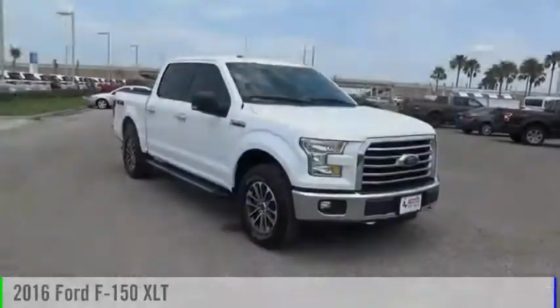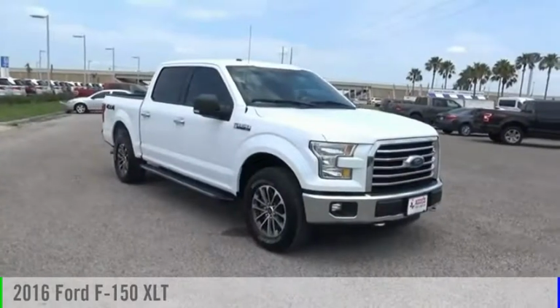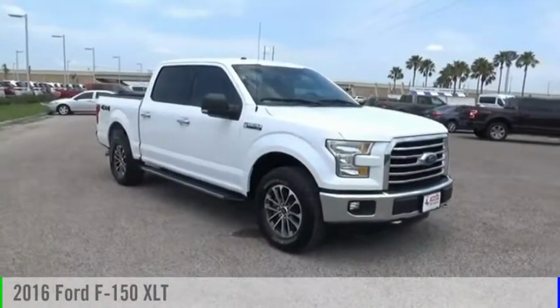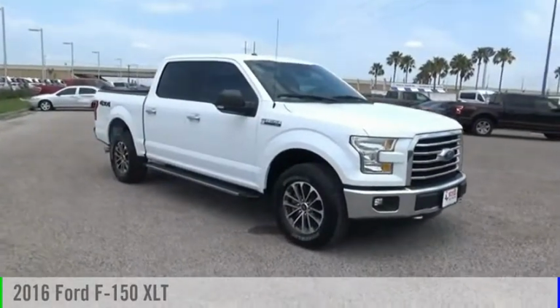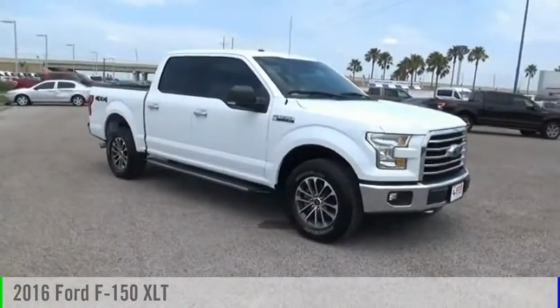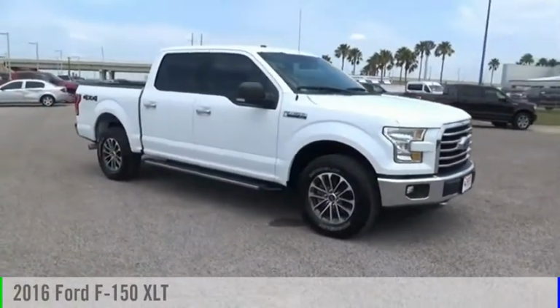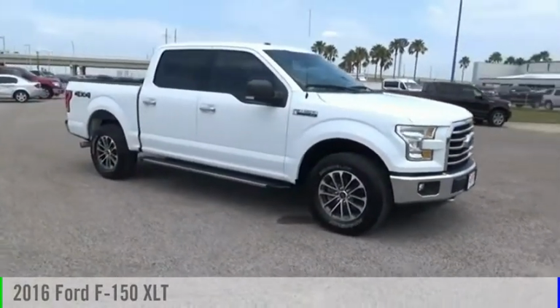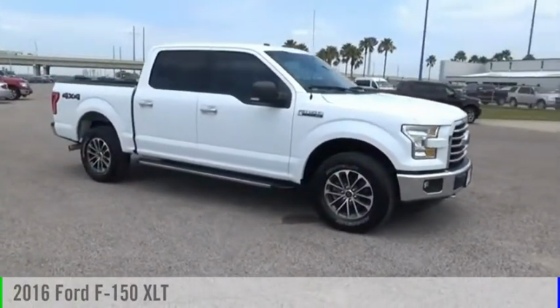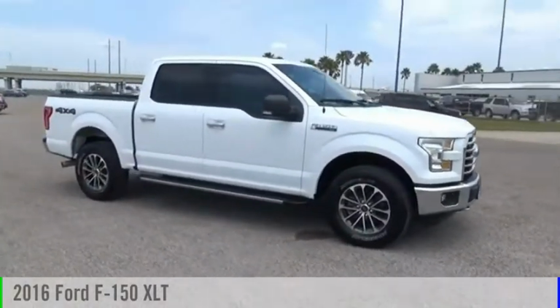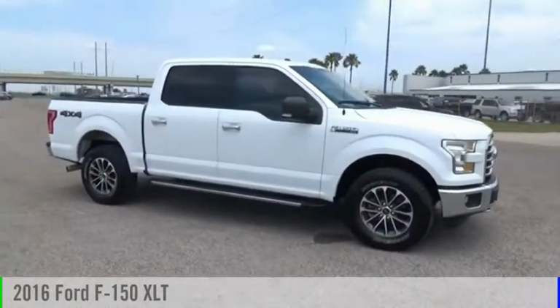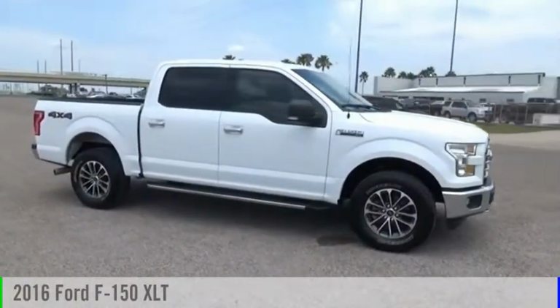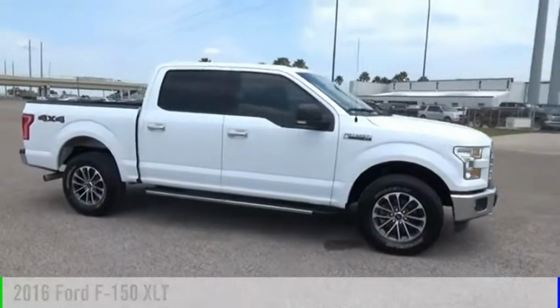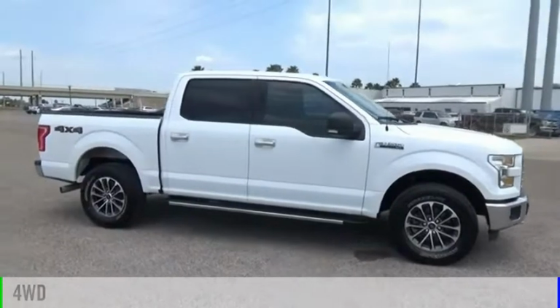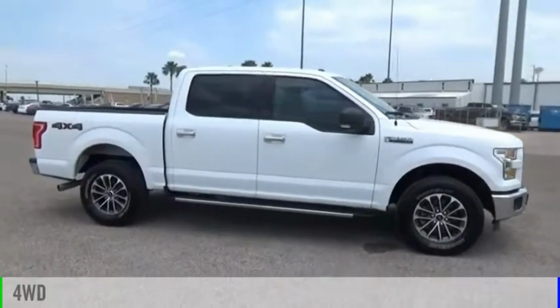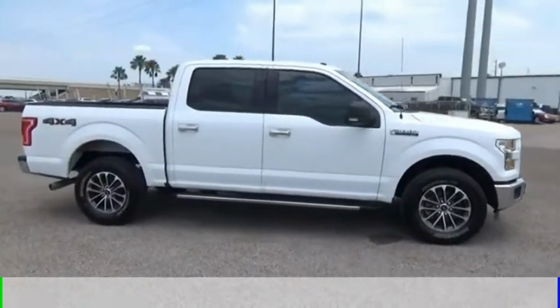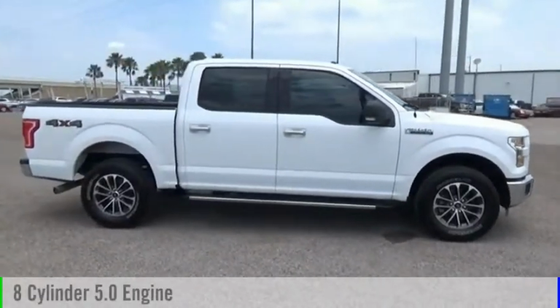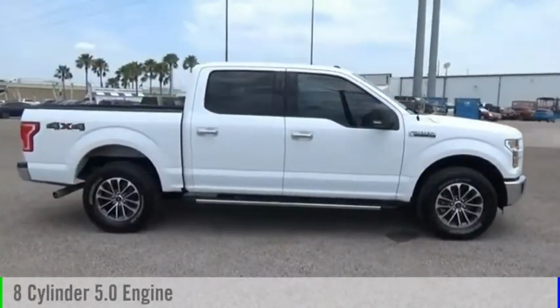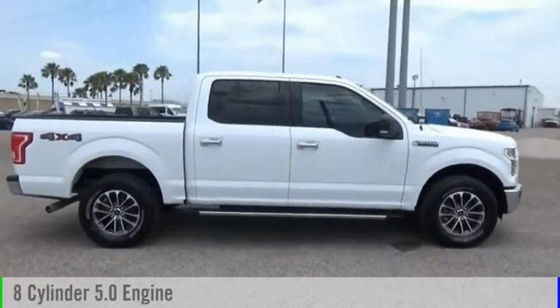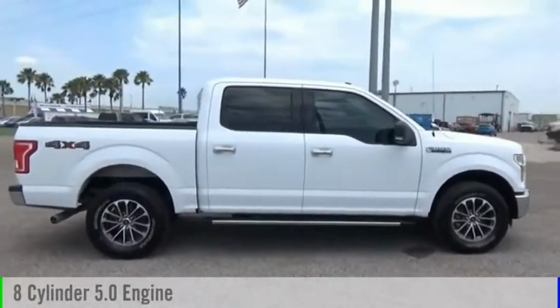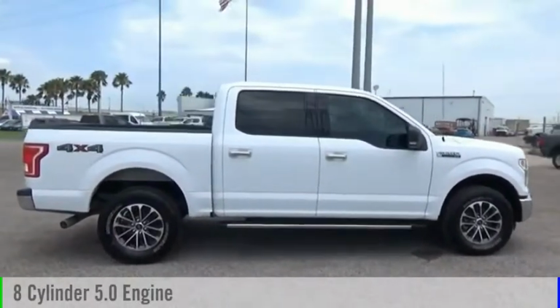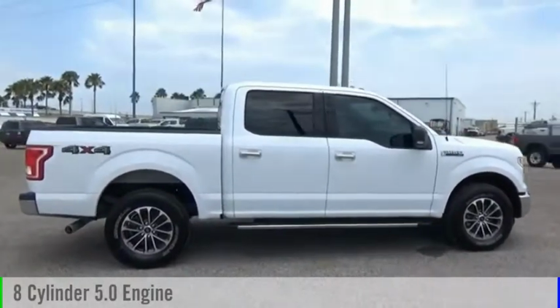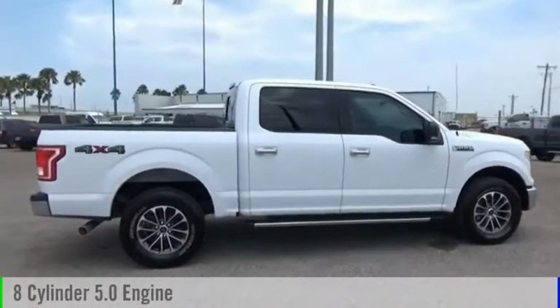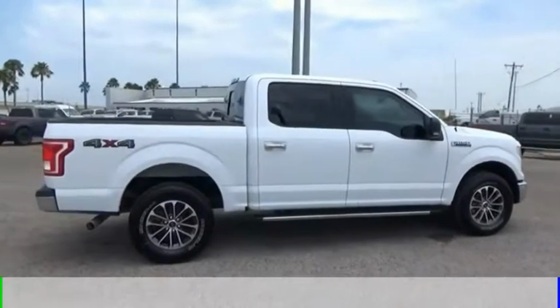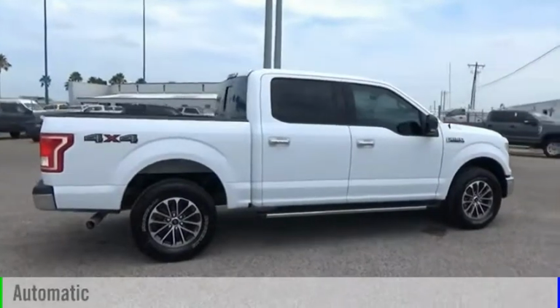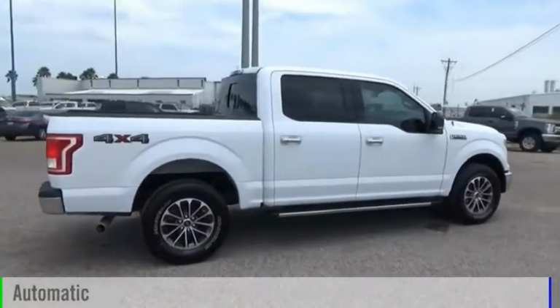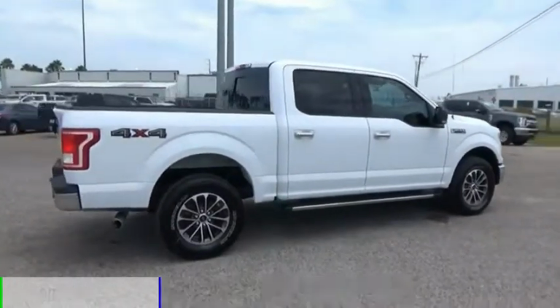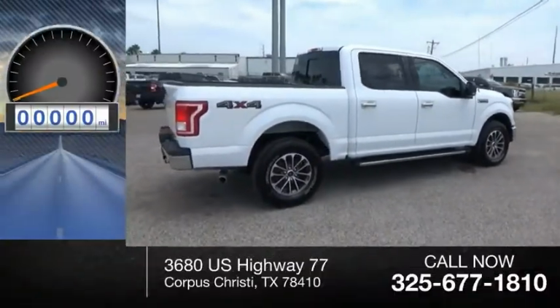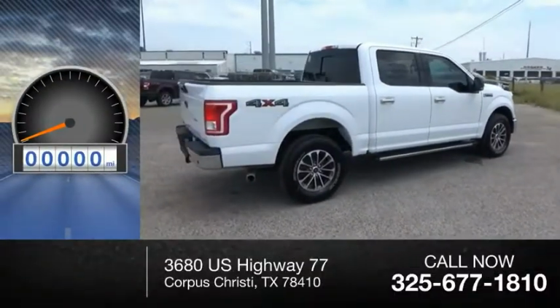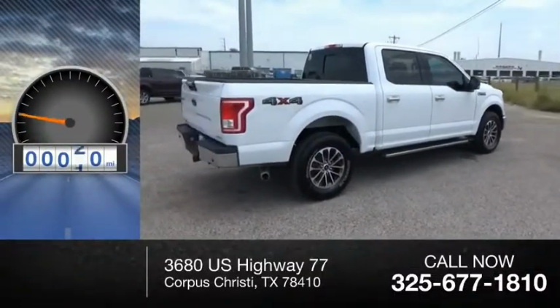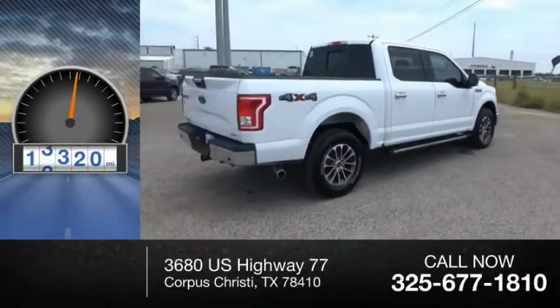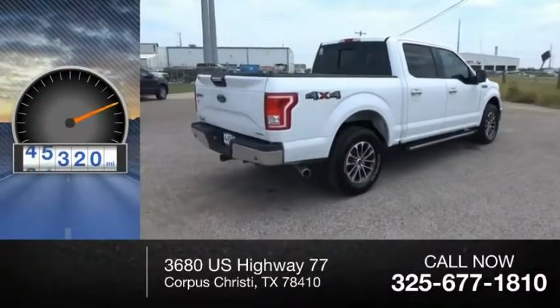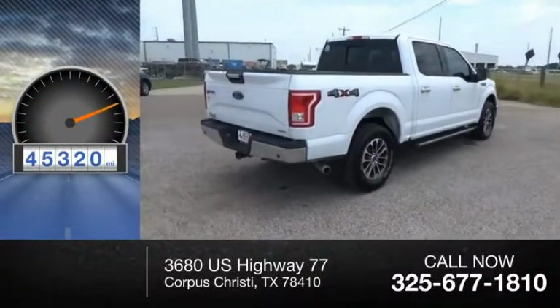You are going to love the 2016 F-150. This vehicle is powered by a four-valve, eight-cylinder, 5.0-liter engine, and comes with an automatic transmission. This vehicle has less than 50,000 miles.